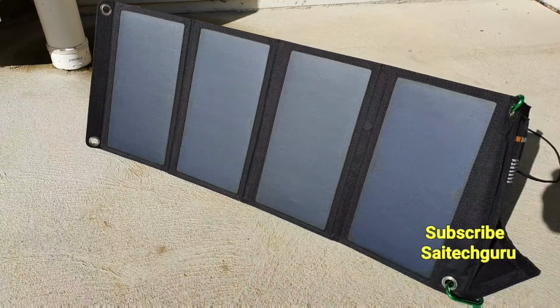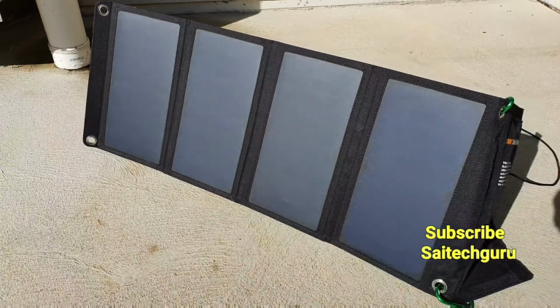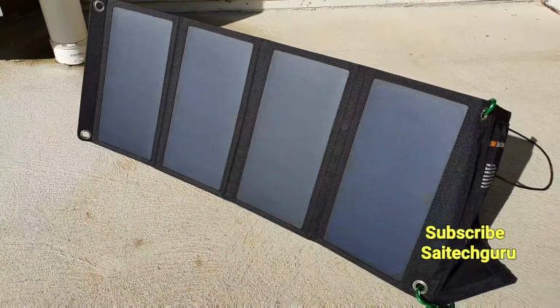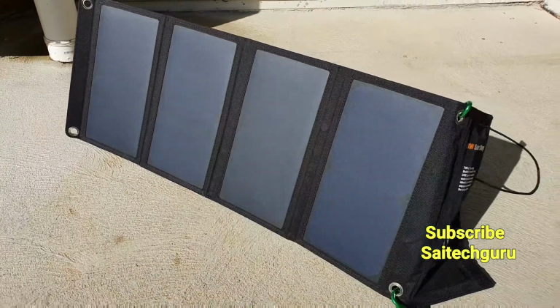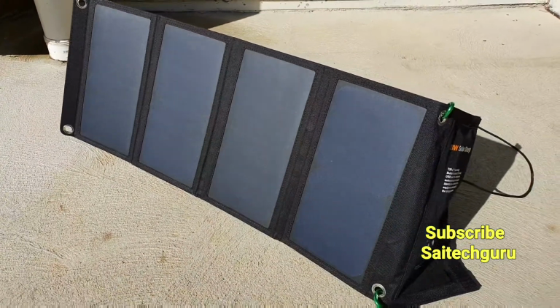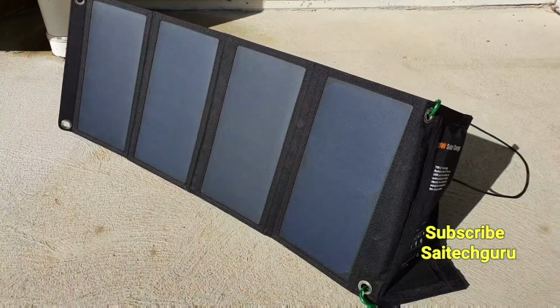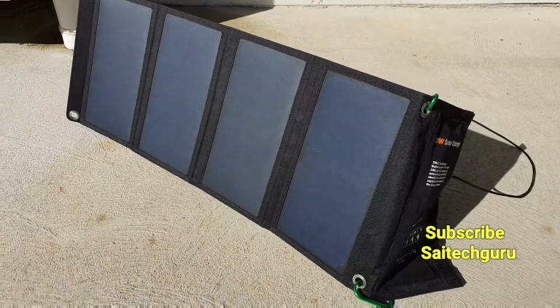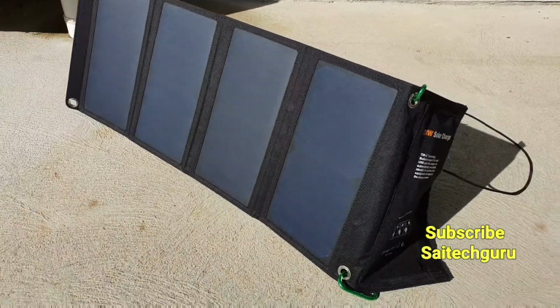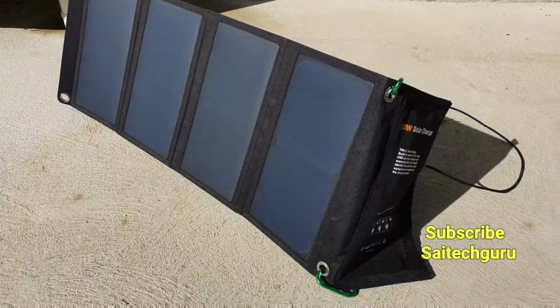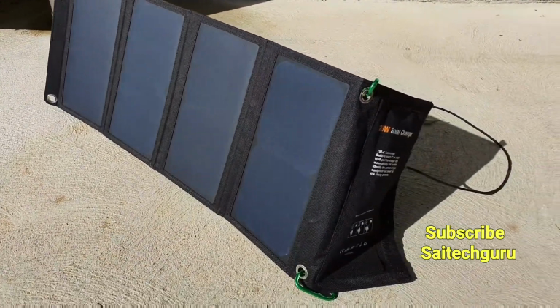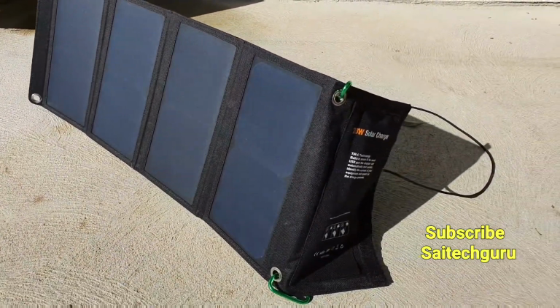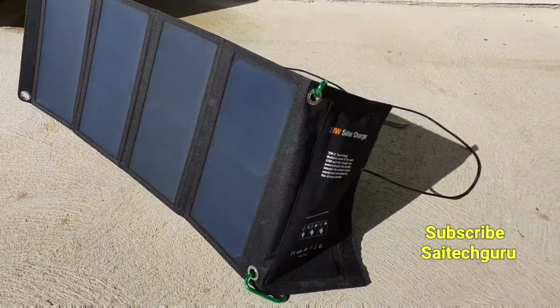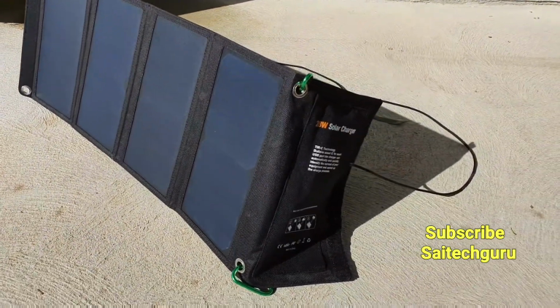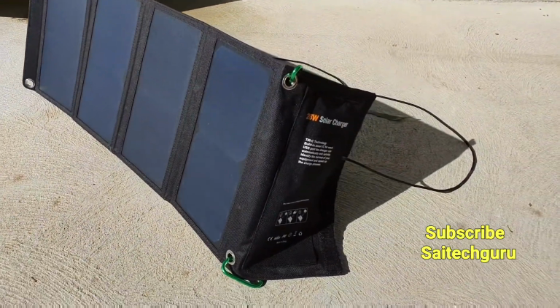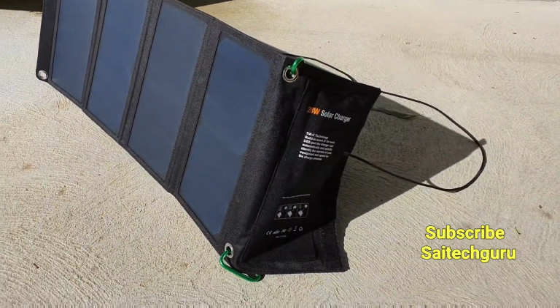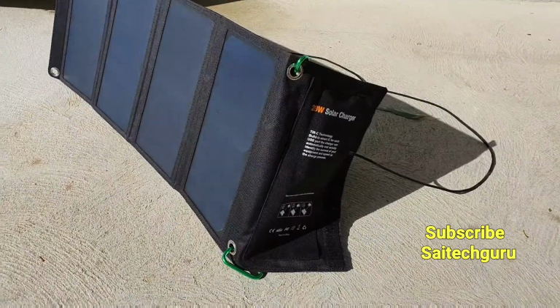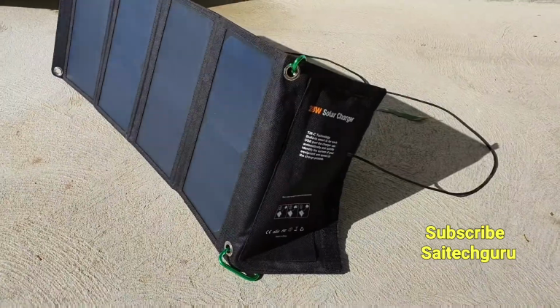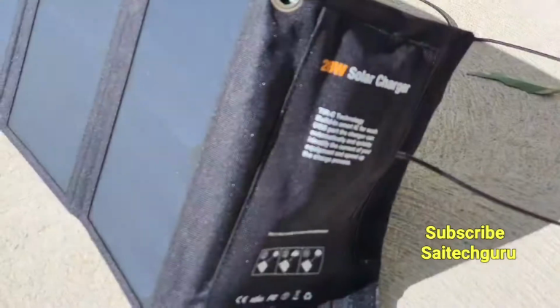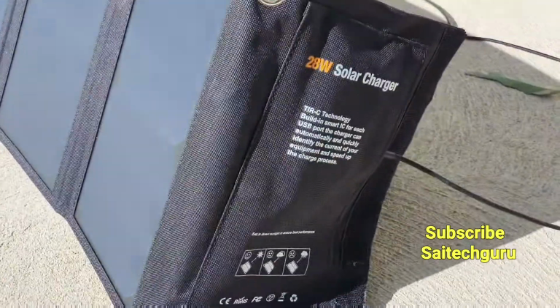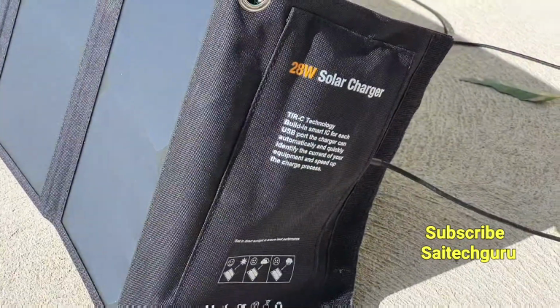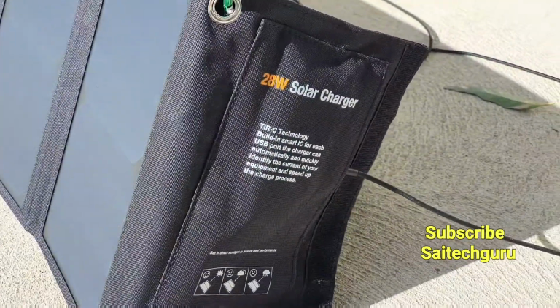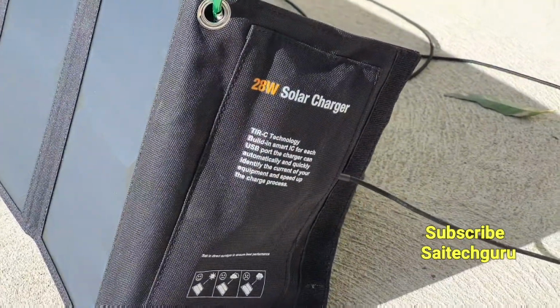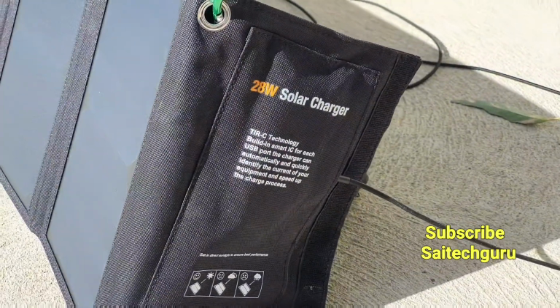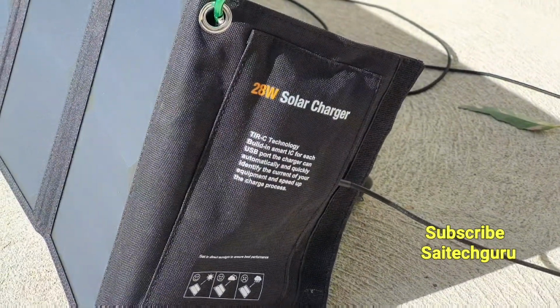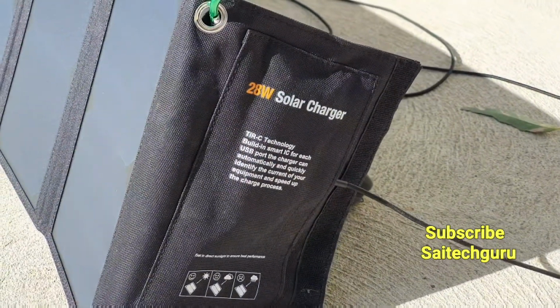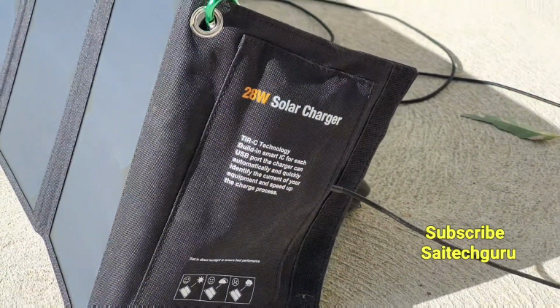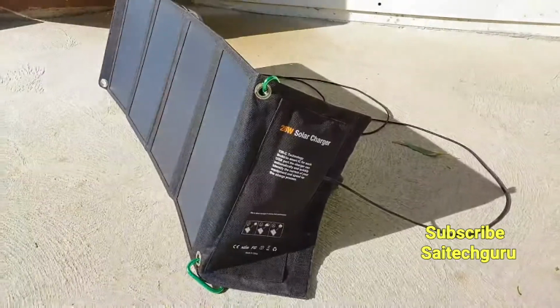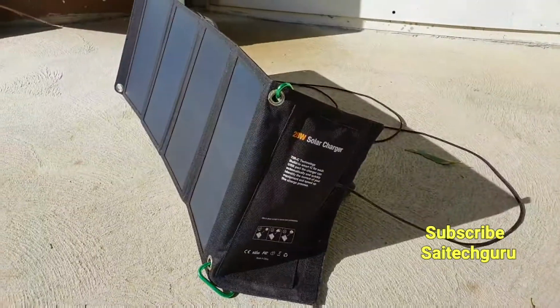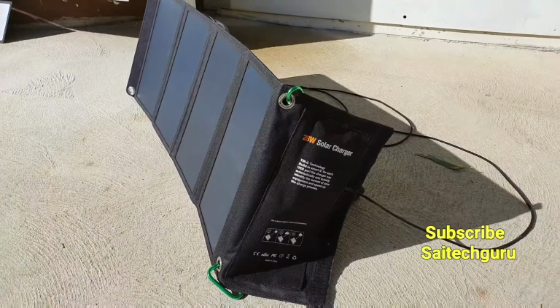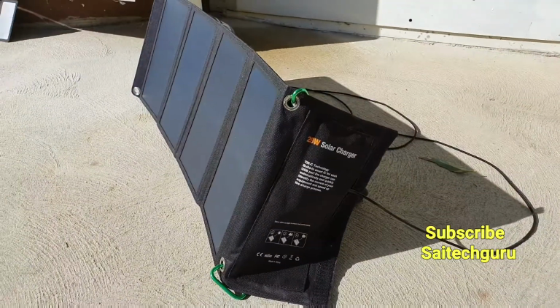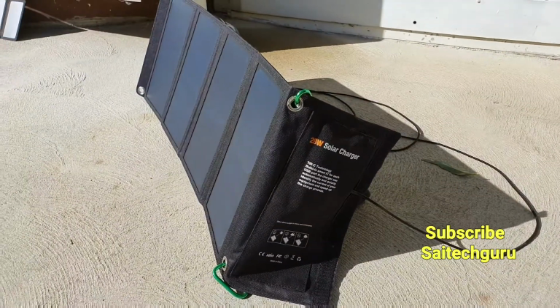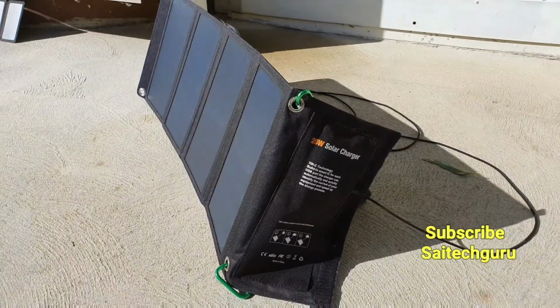Hi friends, I am Sajit Nia. Welcome to SciTech Guru. In this video I am going to do a charging test of the Redmi K20 Pro using the 28W solar panel.